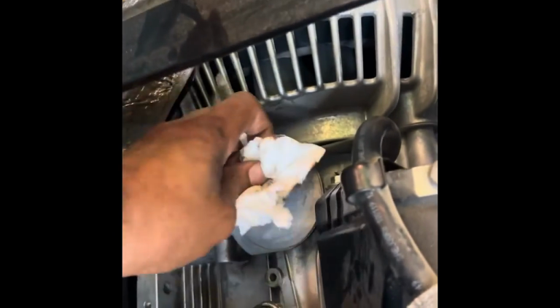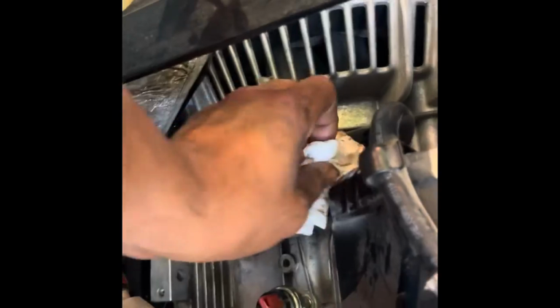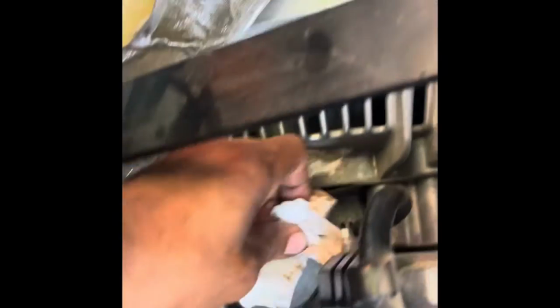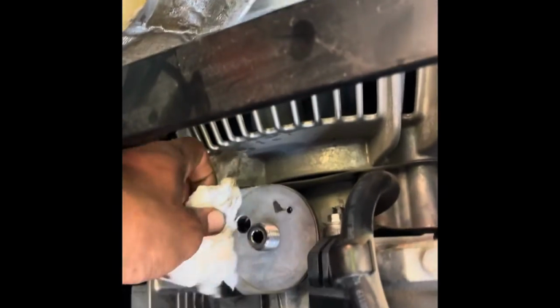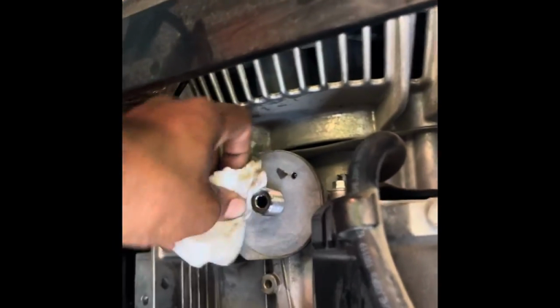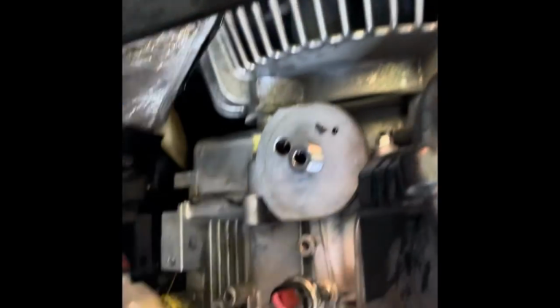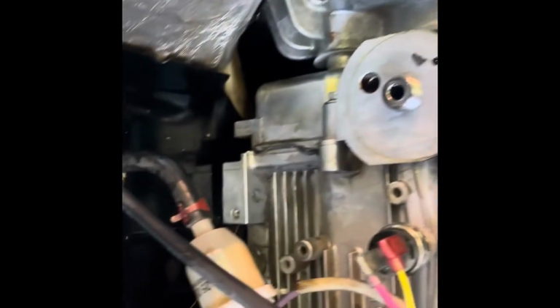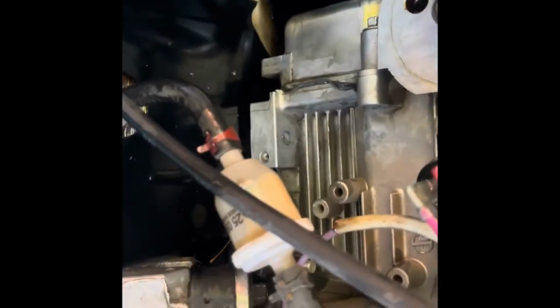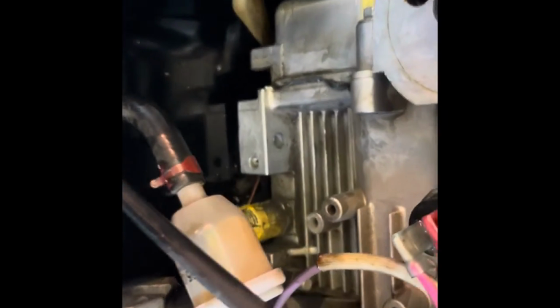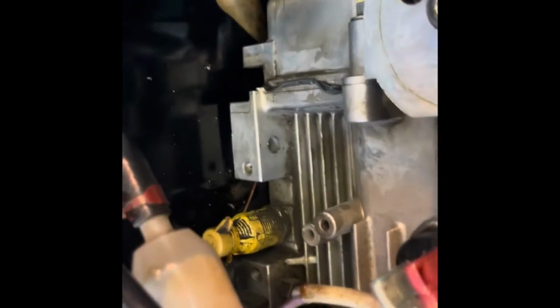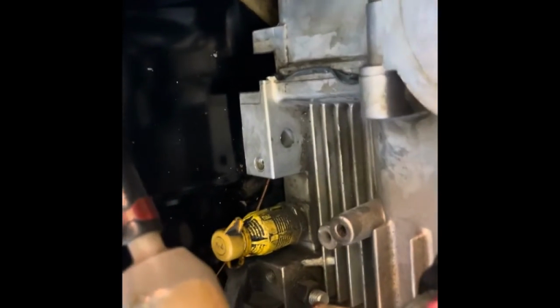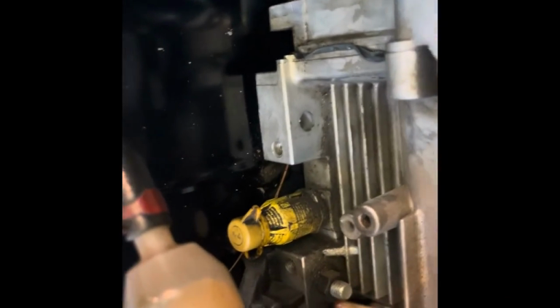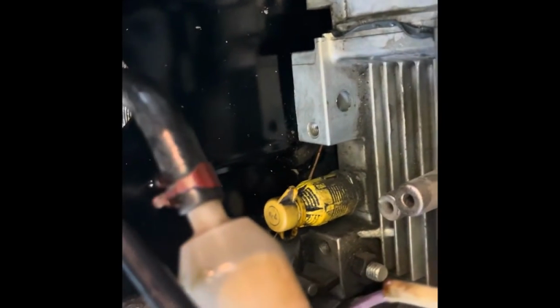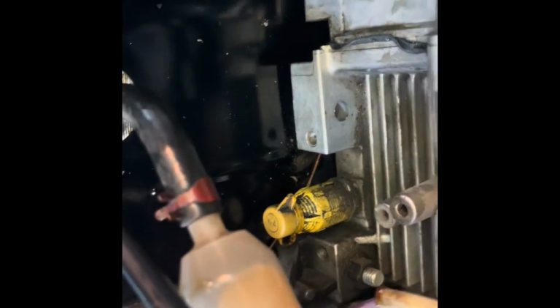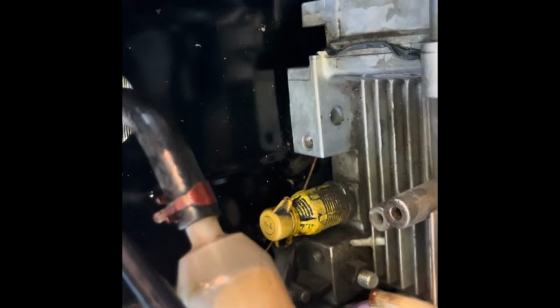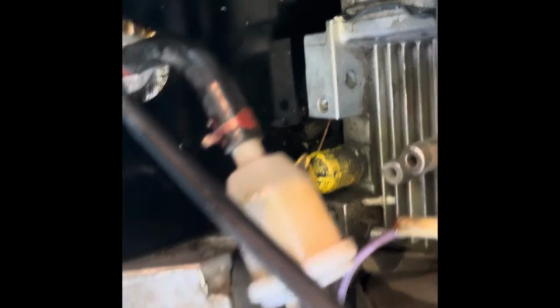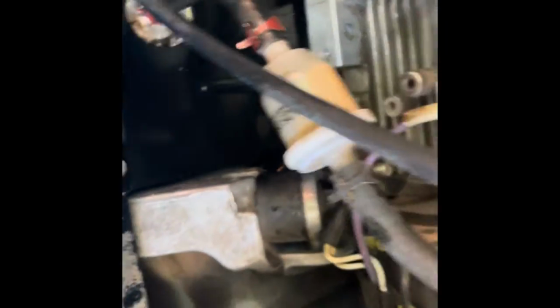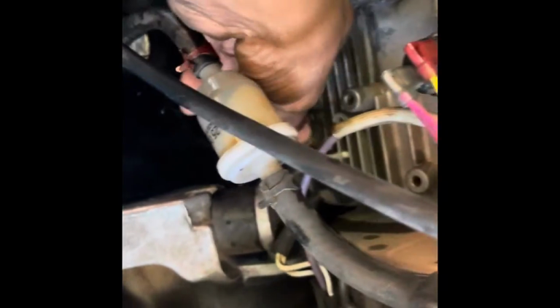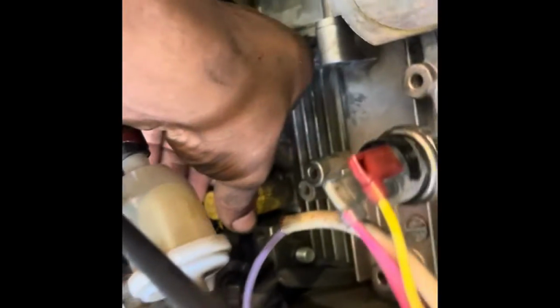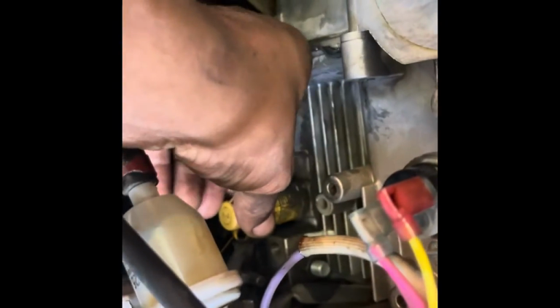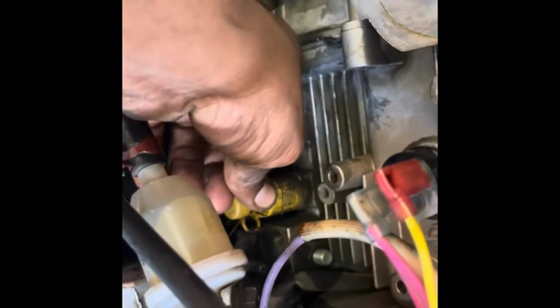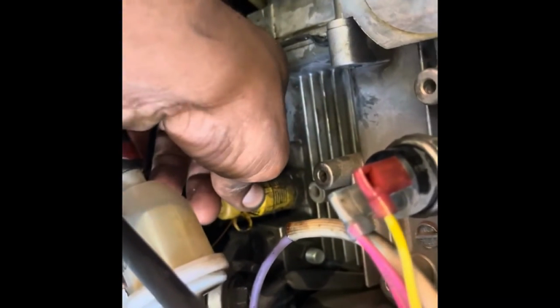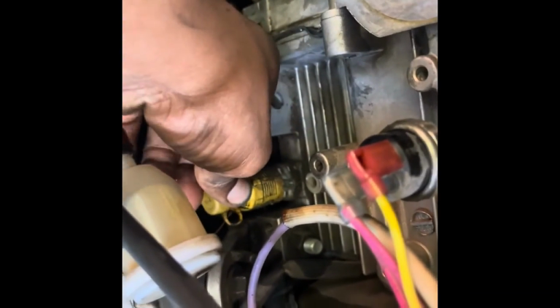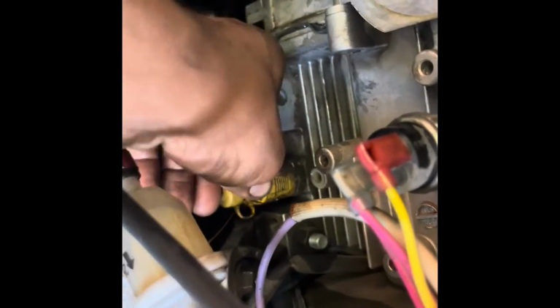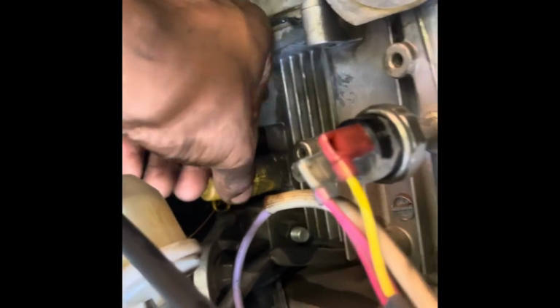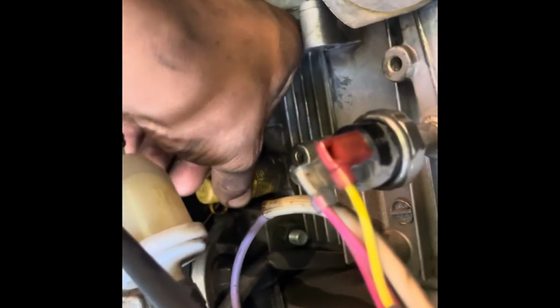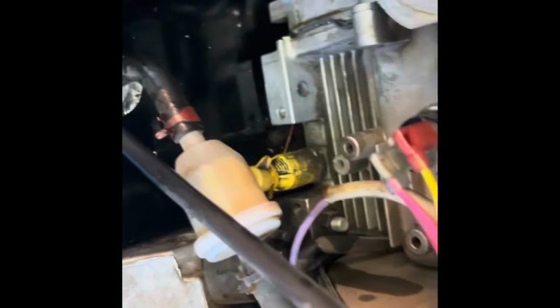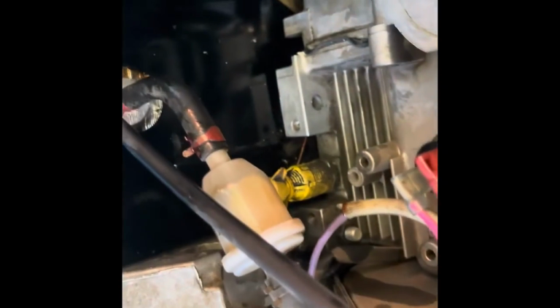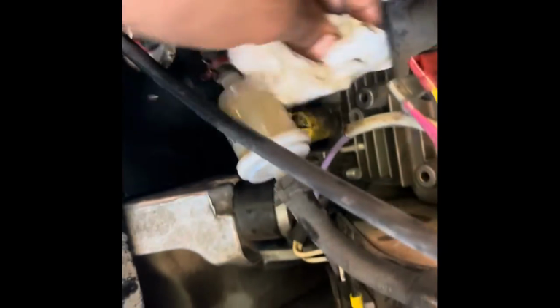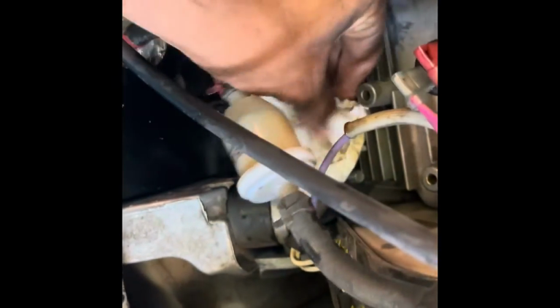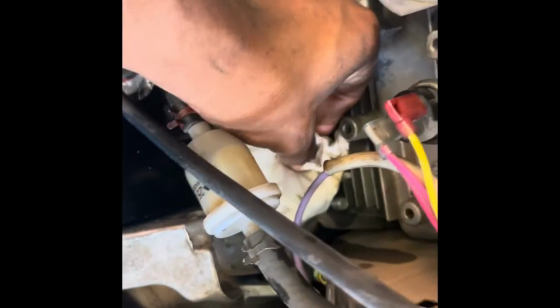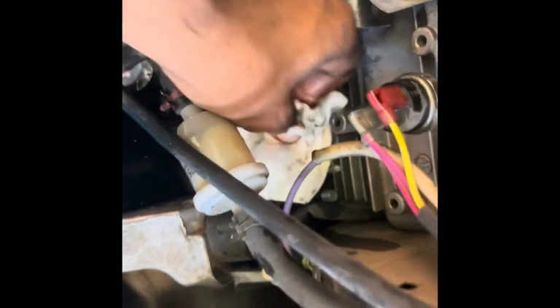Got your oil filter off of there — I know it was hard, but you got it off. Got everything cleaned up, got all the oil drying, got your spout back on. Make sure you push it in and twist clockwise.